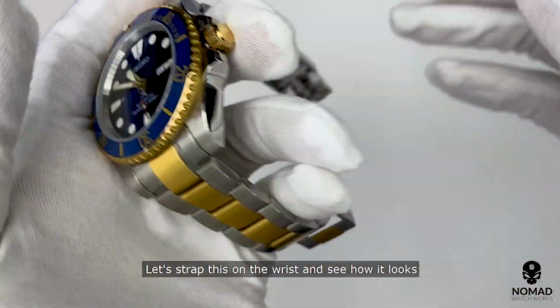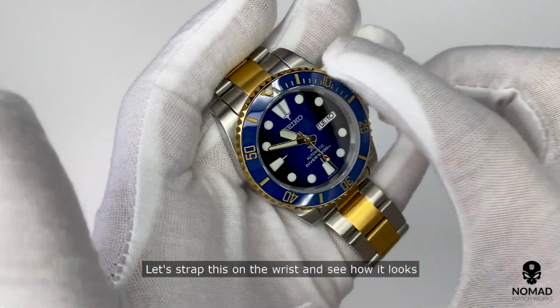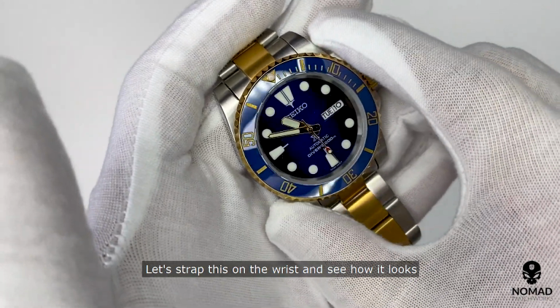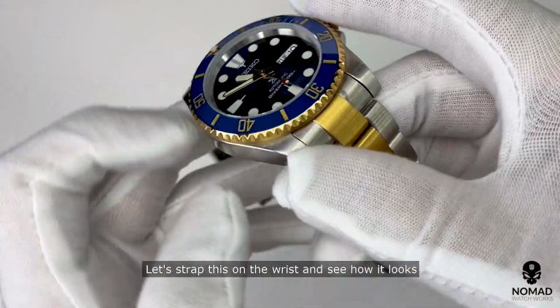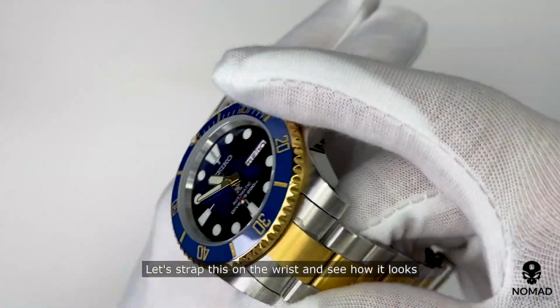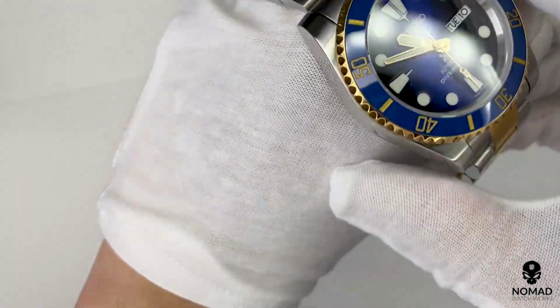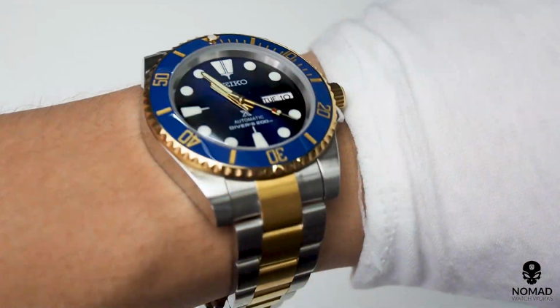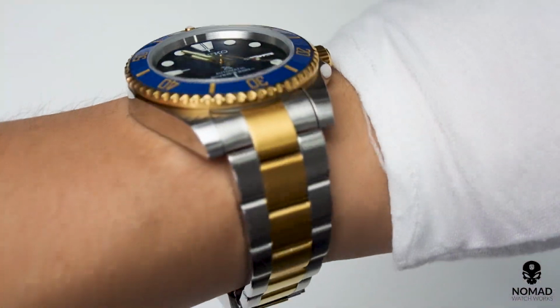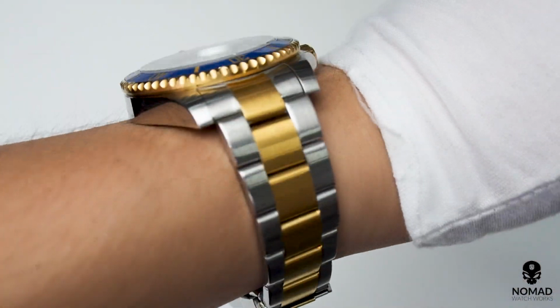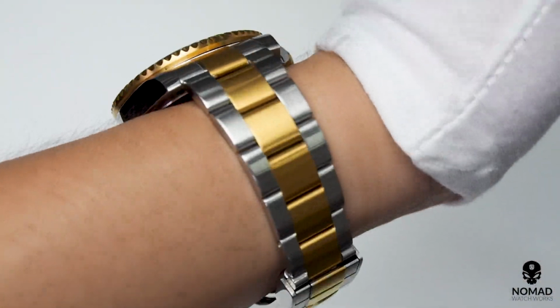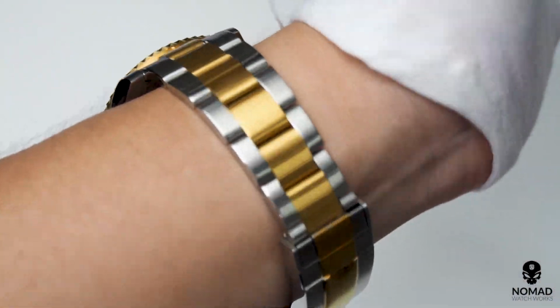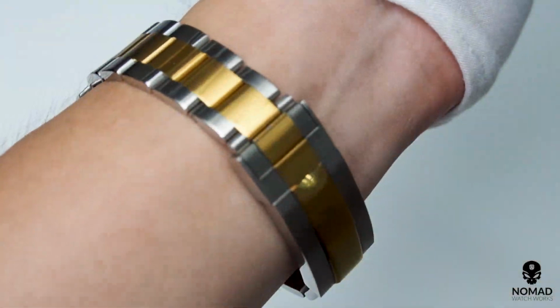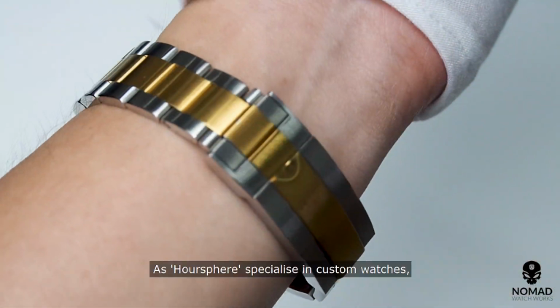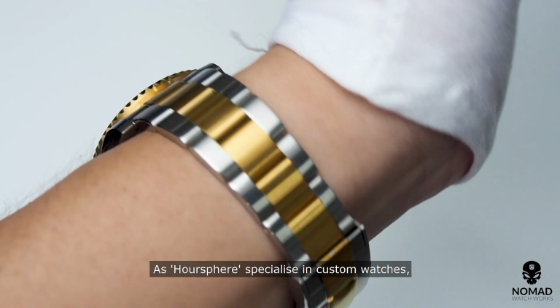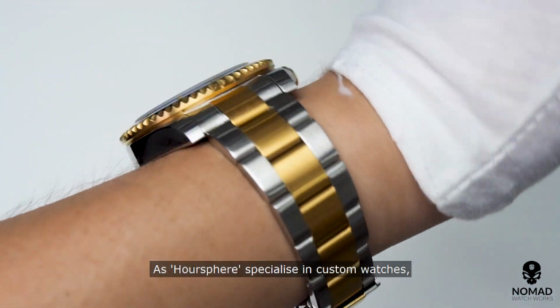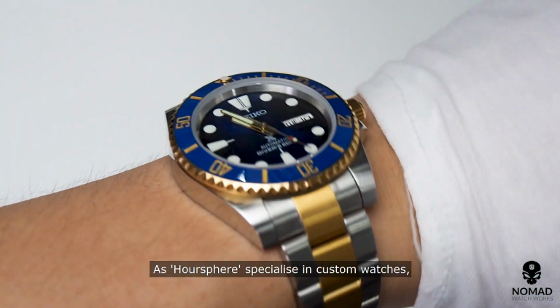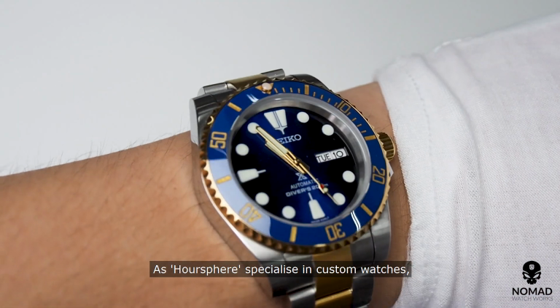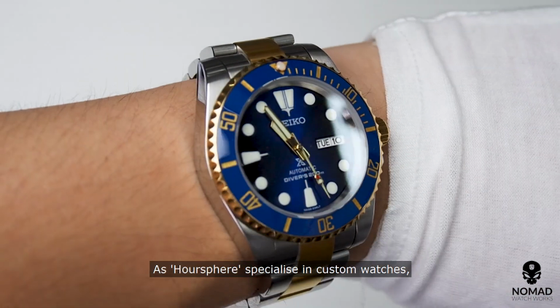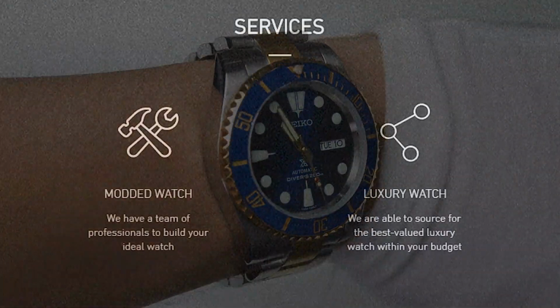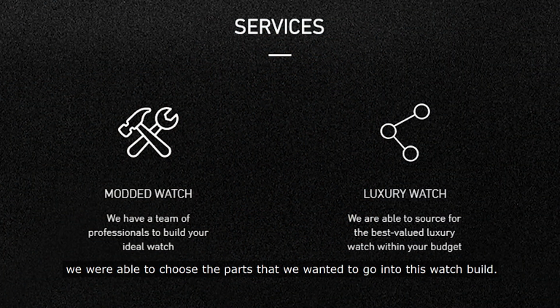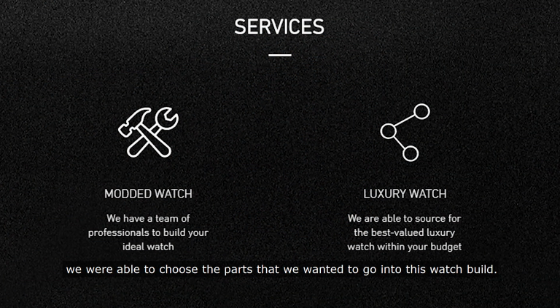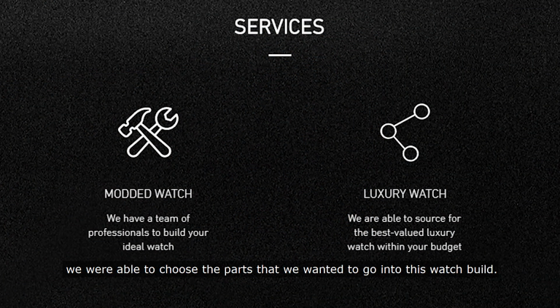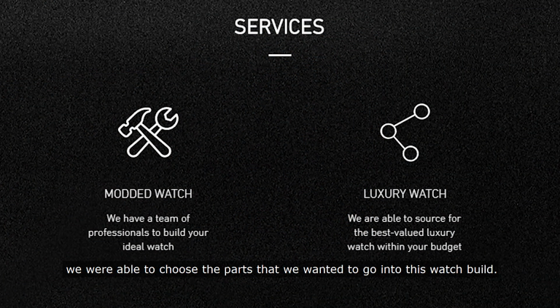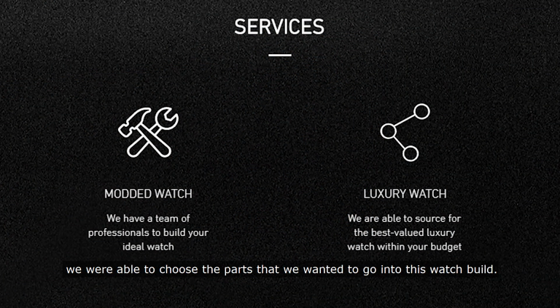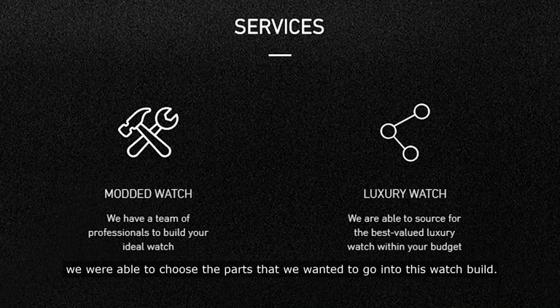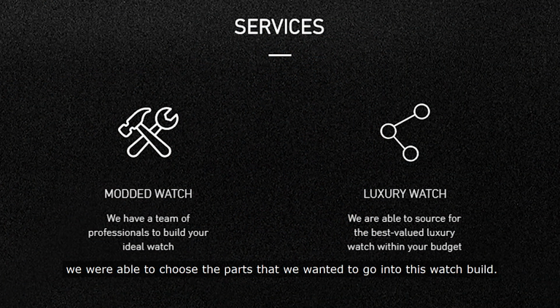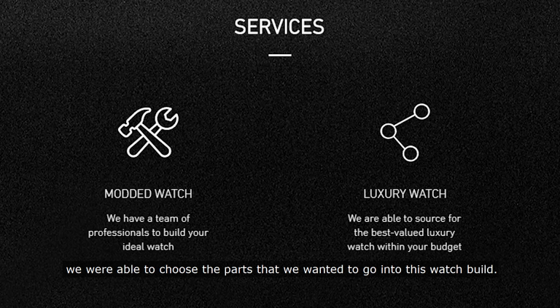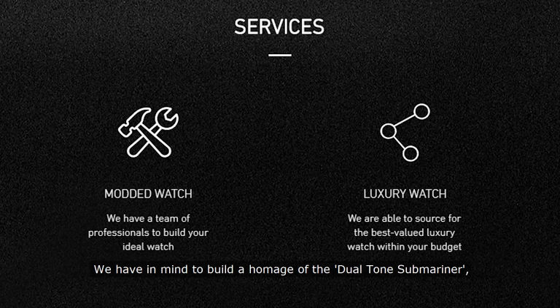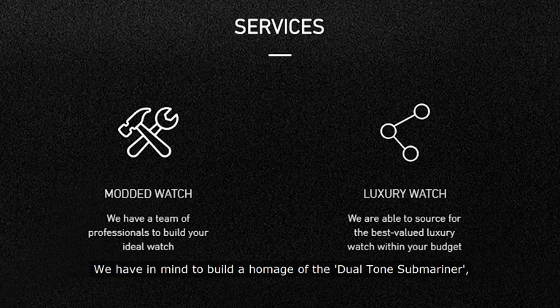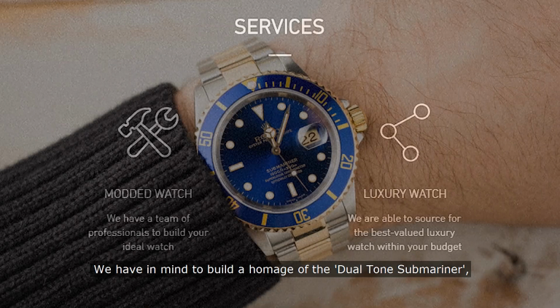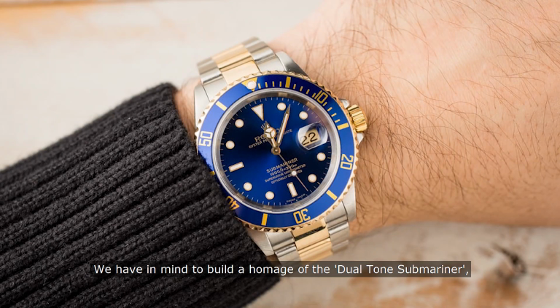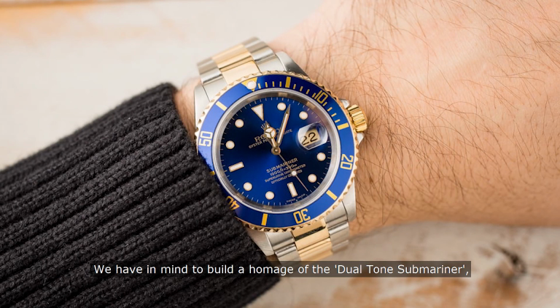Let's strap this on the wrist and see how it looks. As OurSphere specializes in custom watches, we were able to choose the parts that we wanted to go into this watch build. We had in mind to build a homage of the dual tone Submariner.